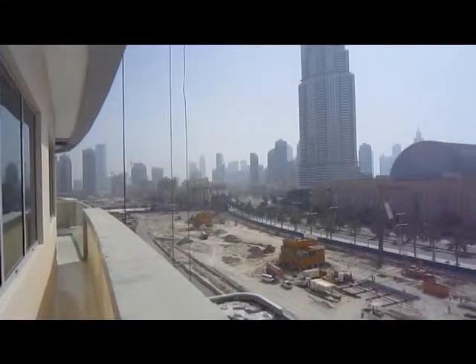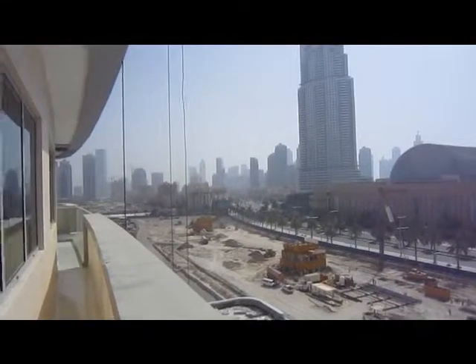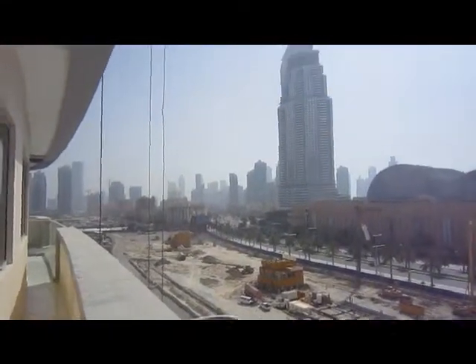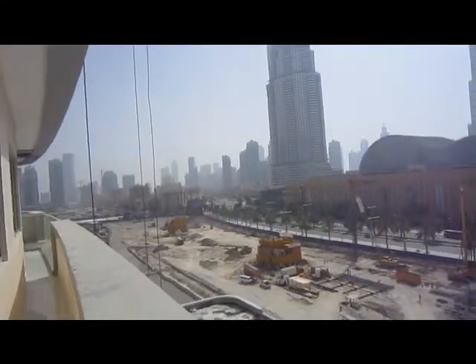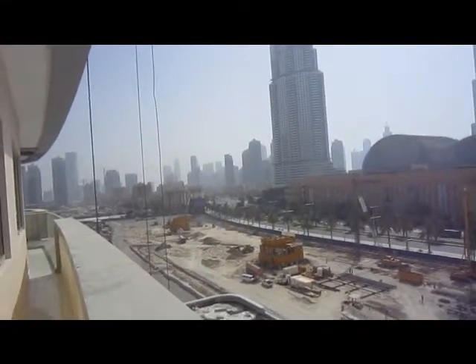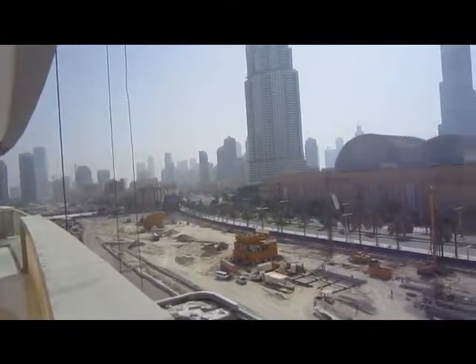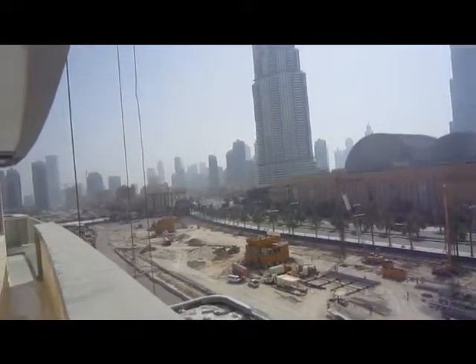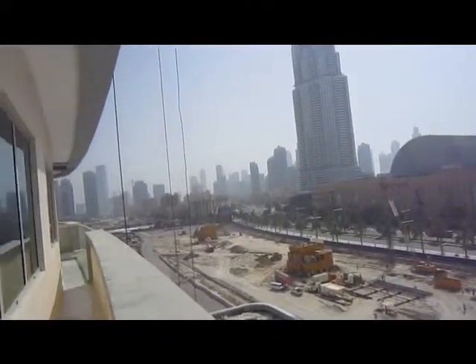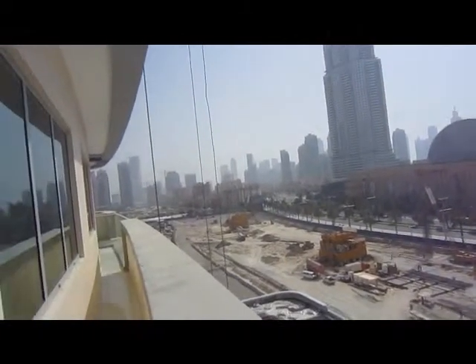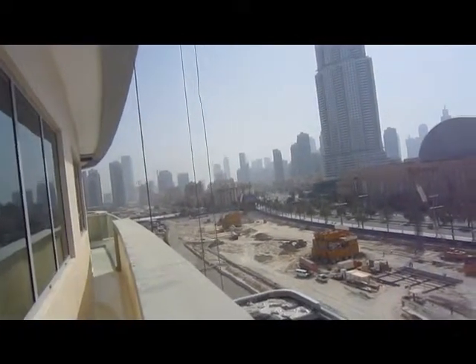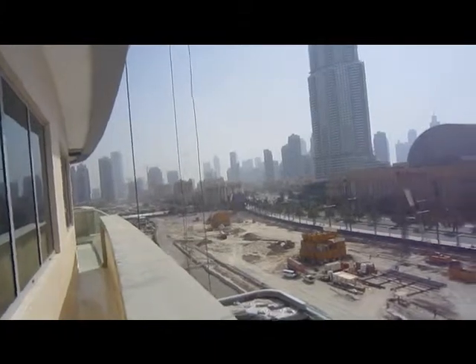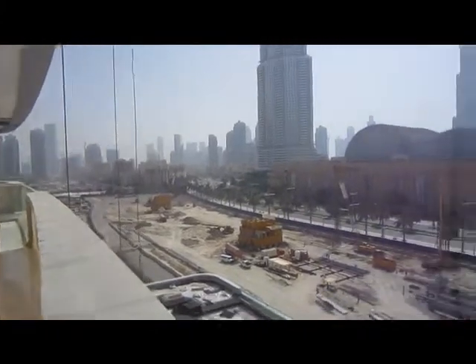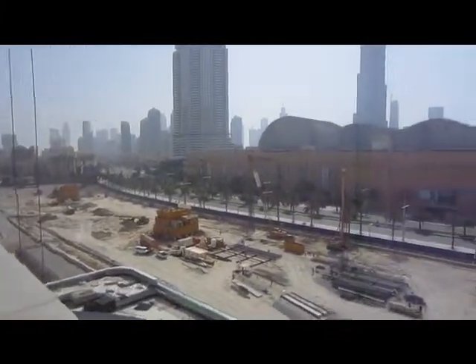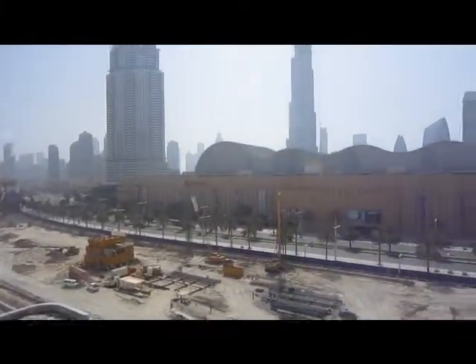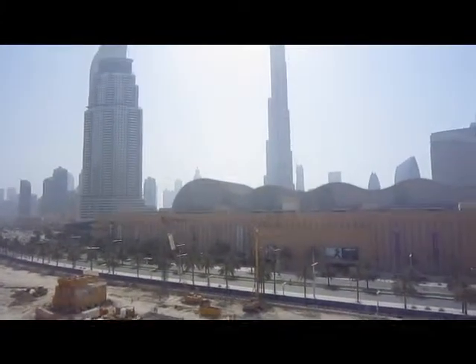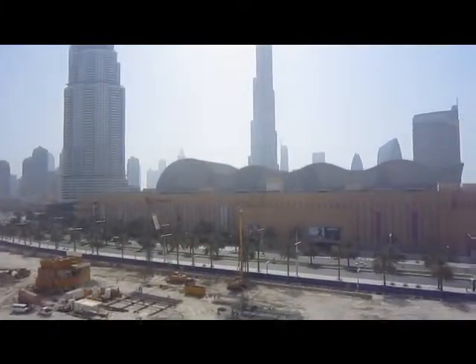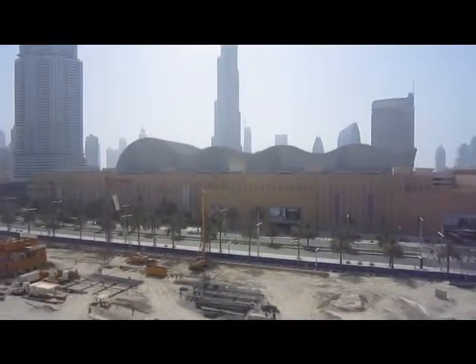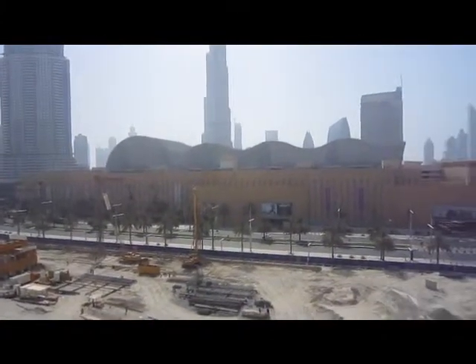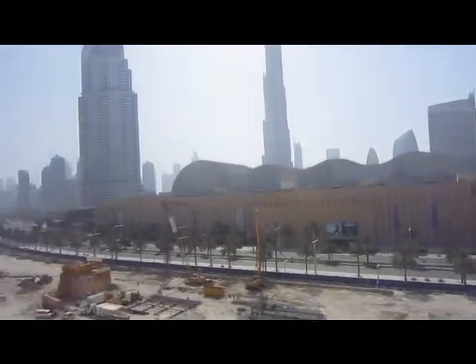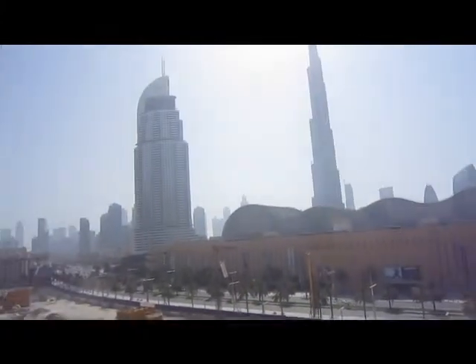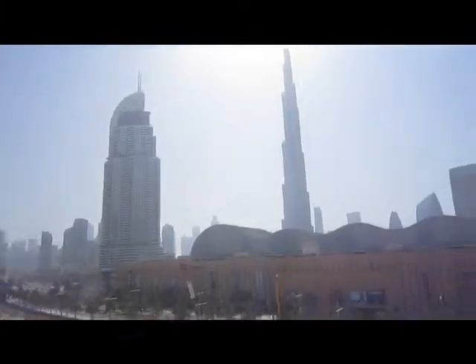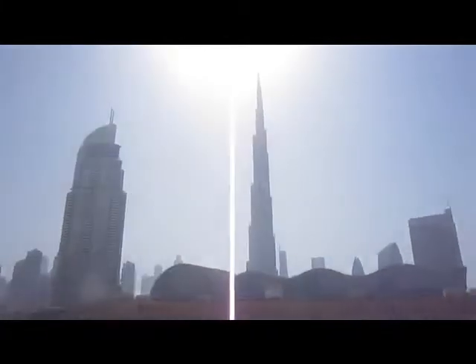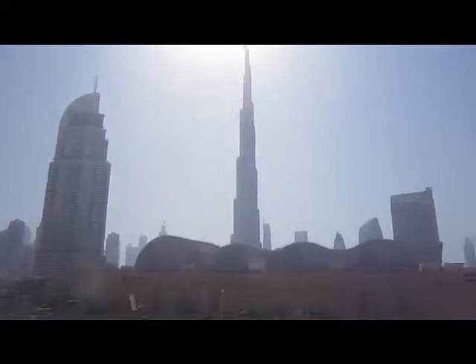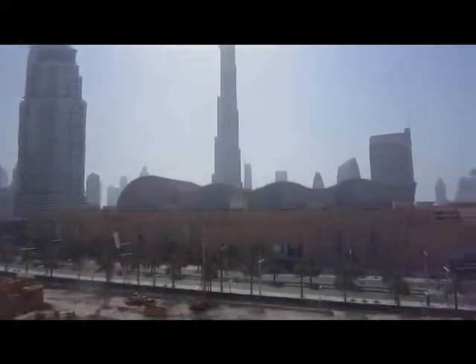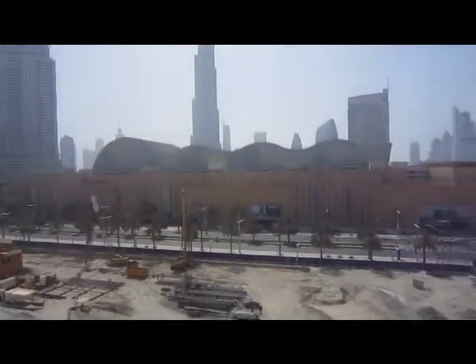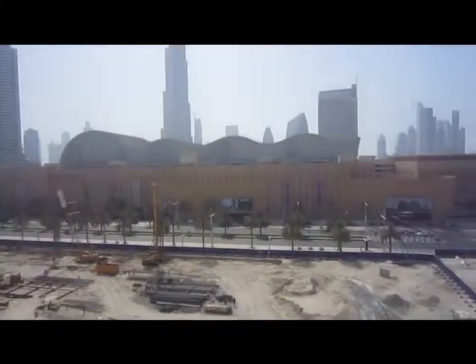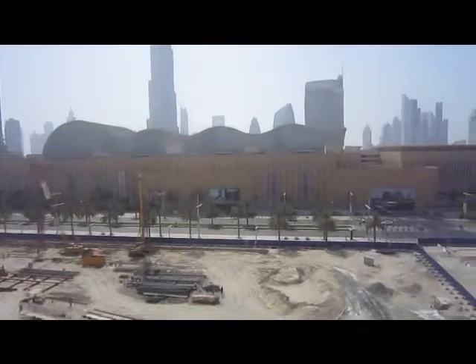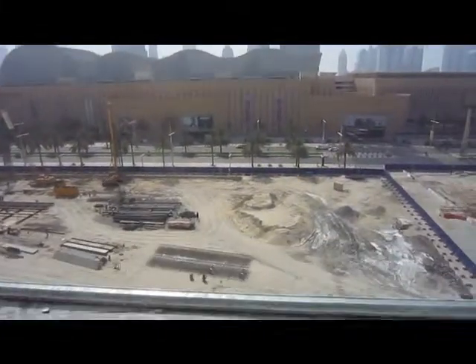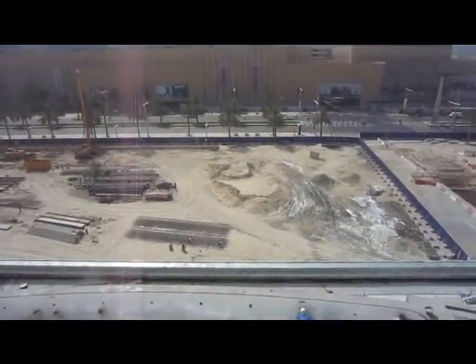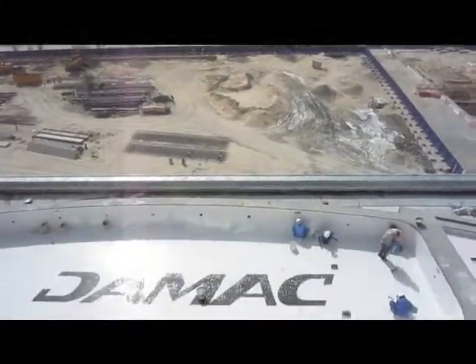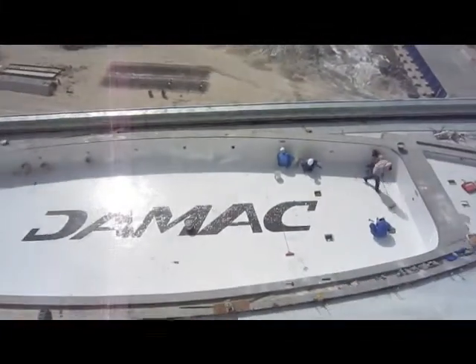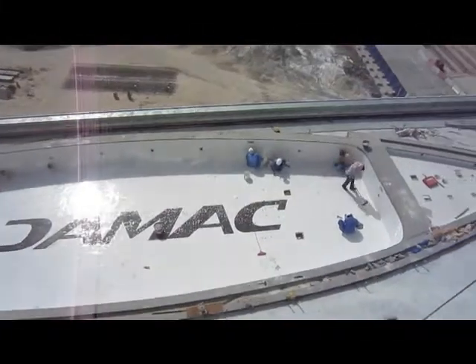So here we are at the Burjside Boulevard on the 6th floor. This is an 03 type unit with a view directly out. That's the Address Hotel, there's the Burj Khalifa, there's the Dubai Mall, there's the Swimming Pool.